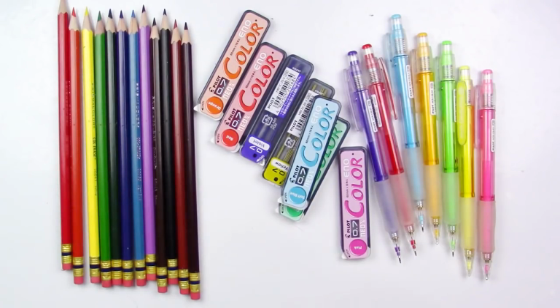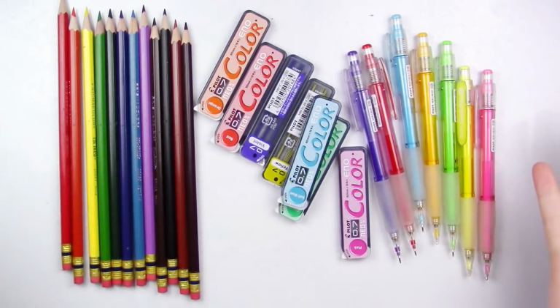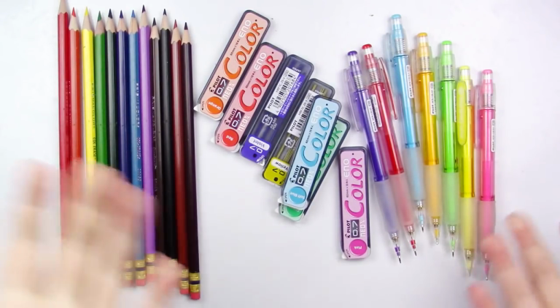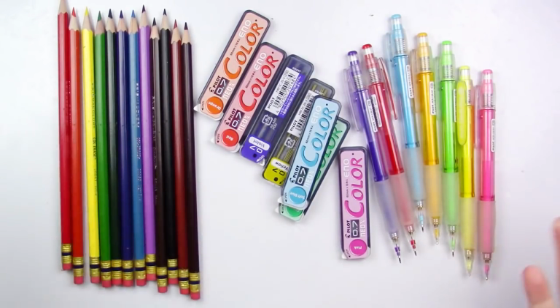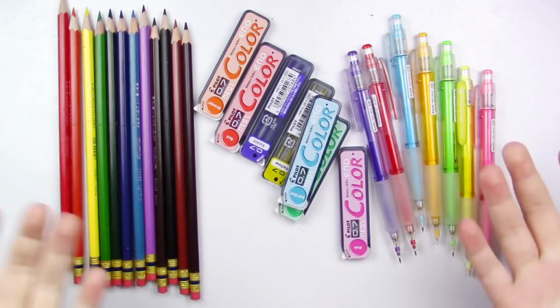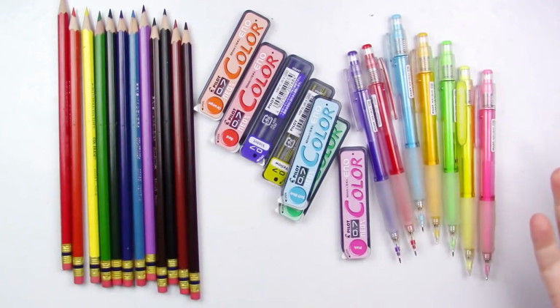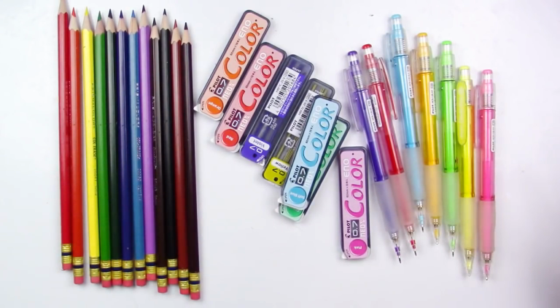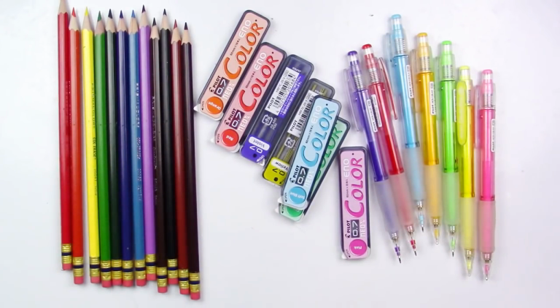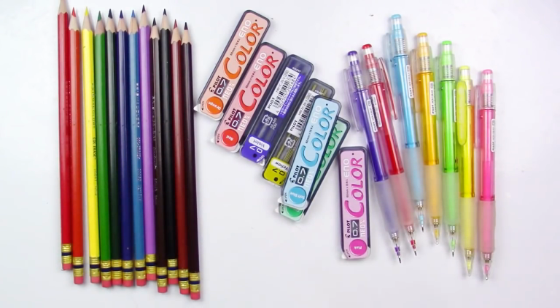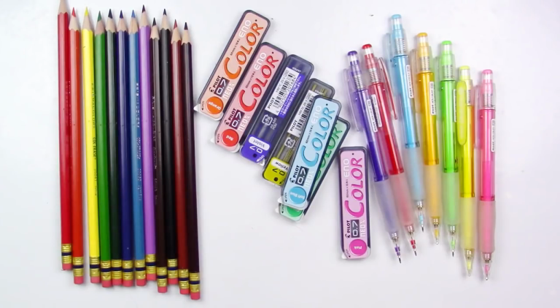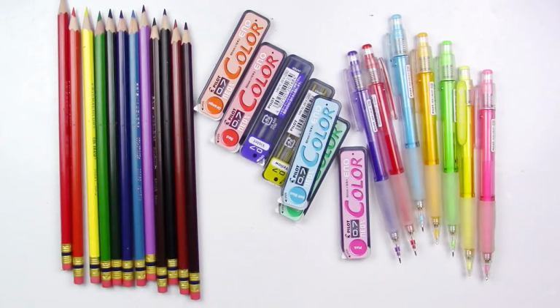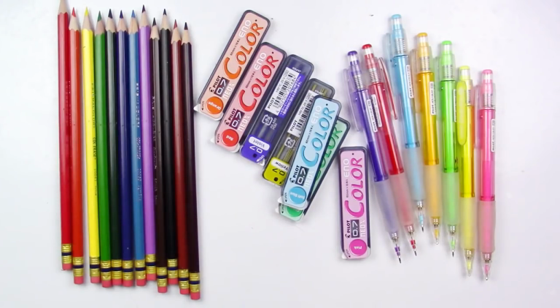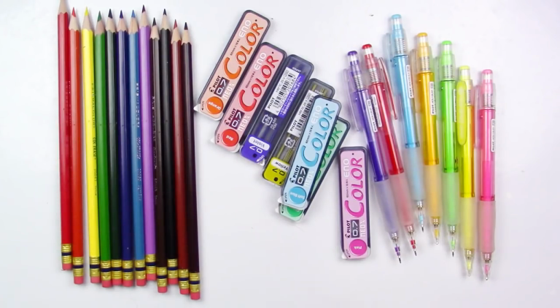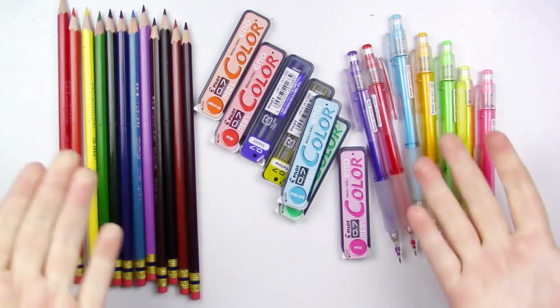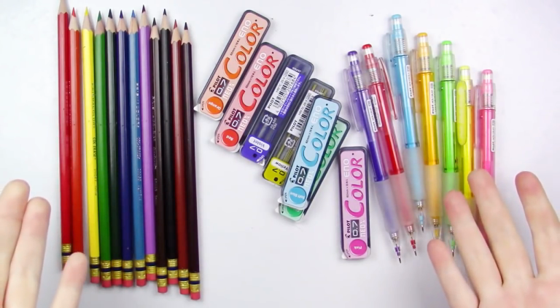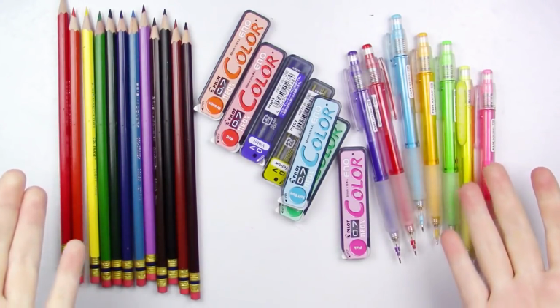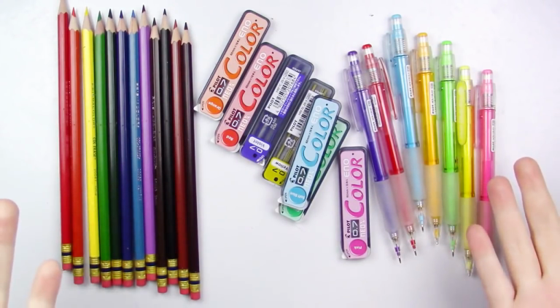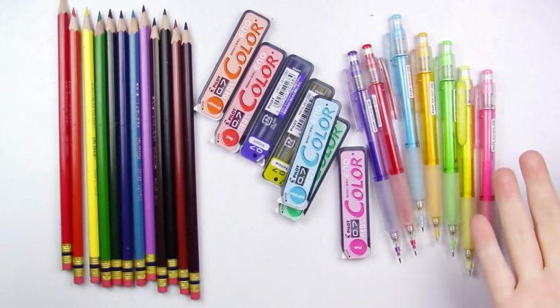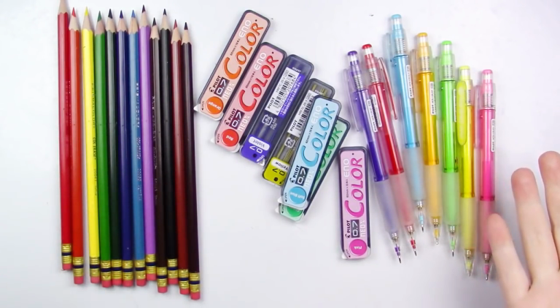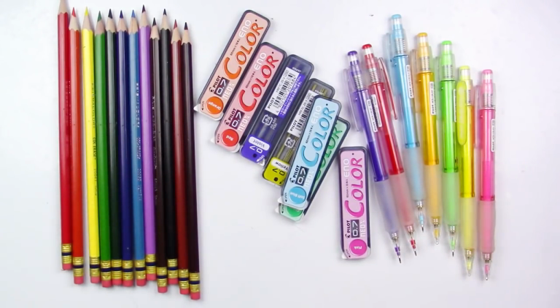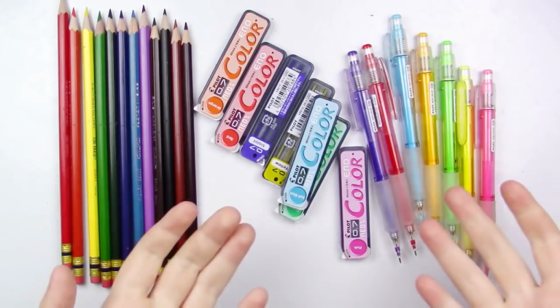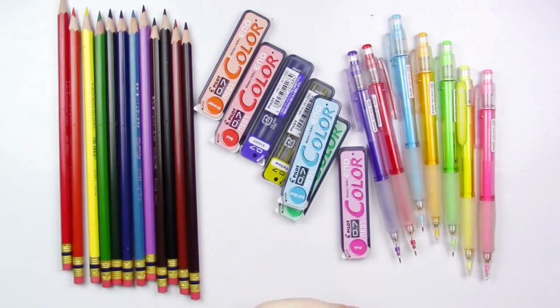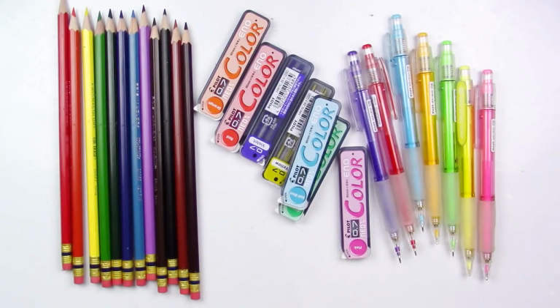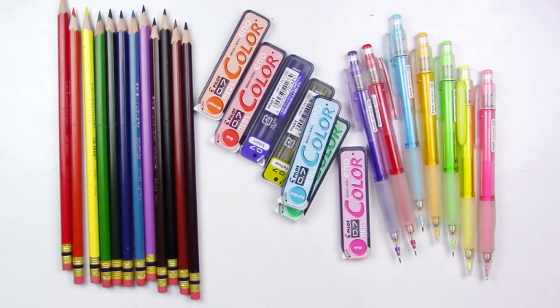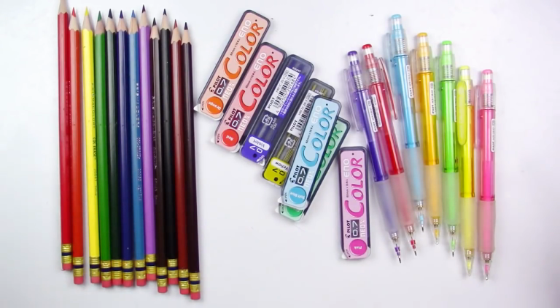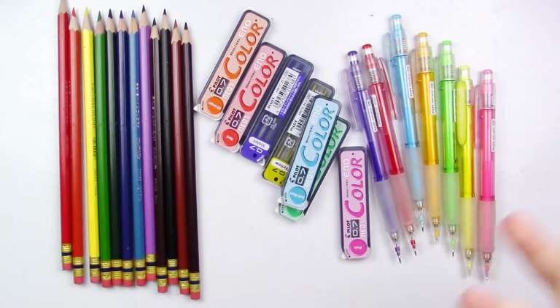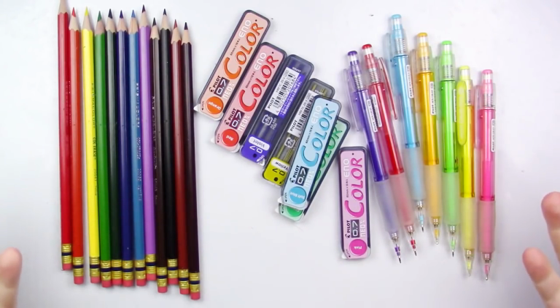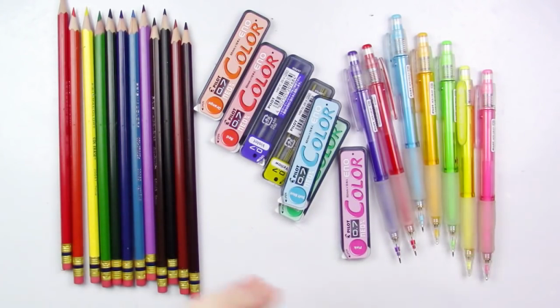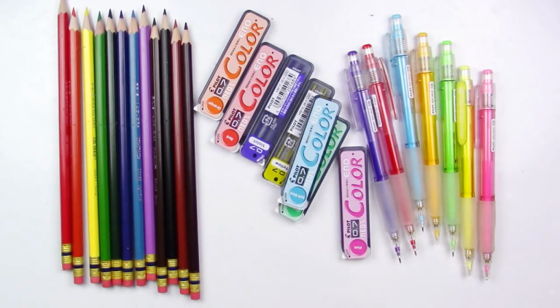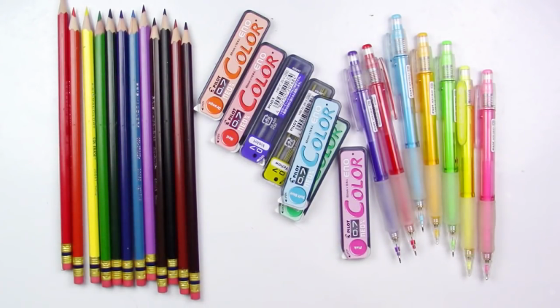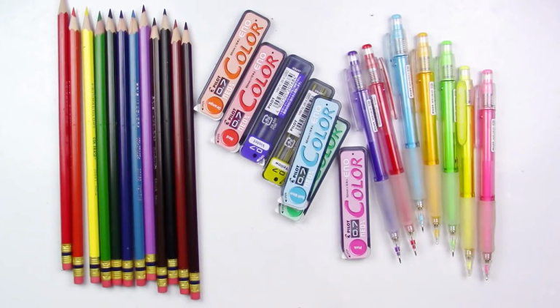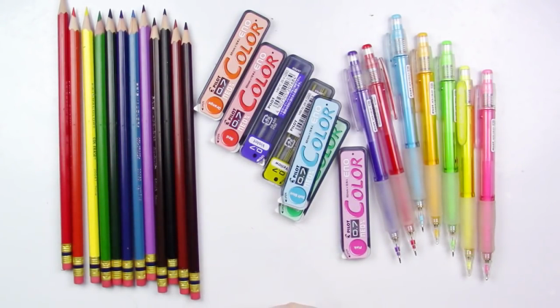I really like these pencils — both of them. I think they're great. And if you use either of these, leave a comment down below and let me know which one you use and which one you prefer. I'd like to hear from you.